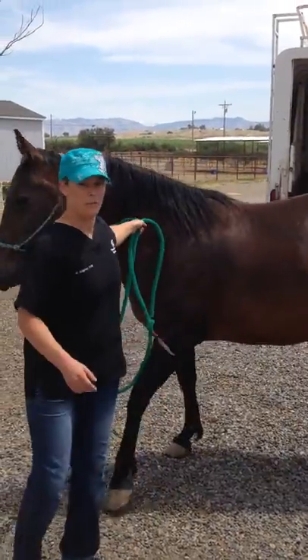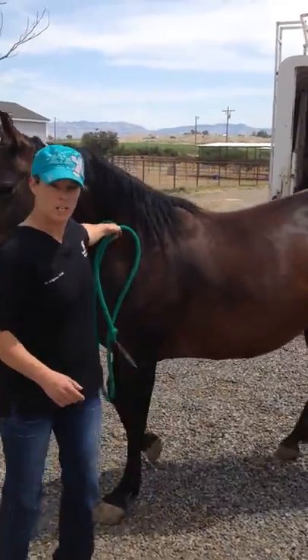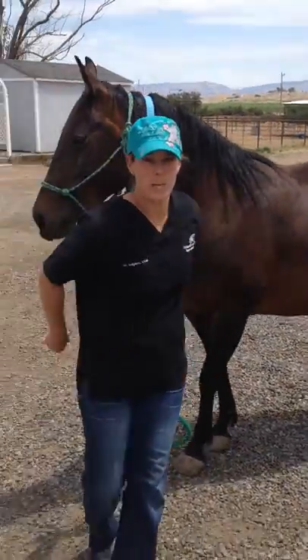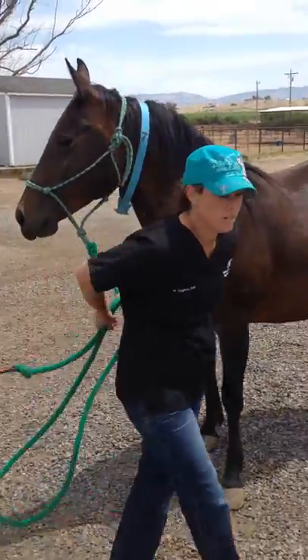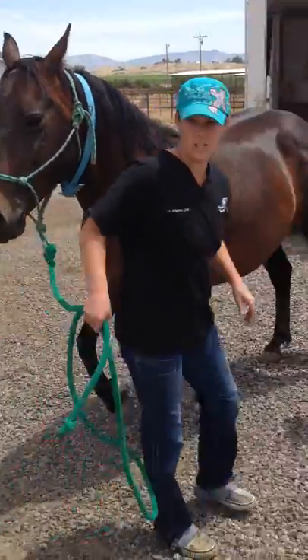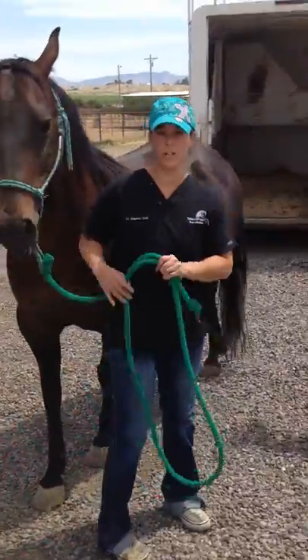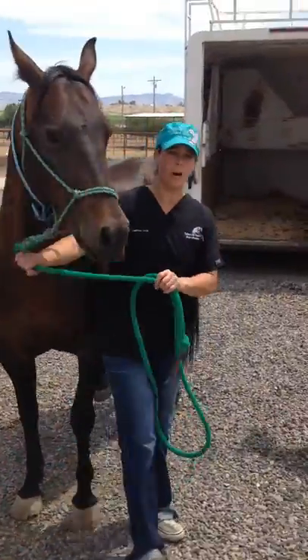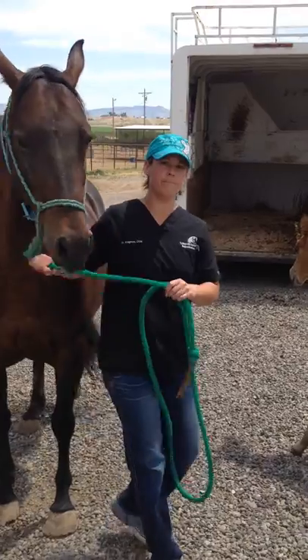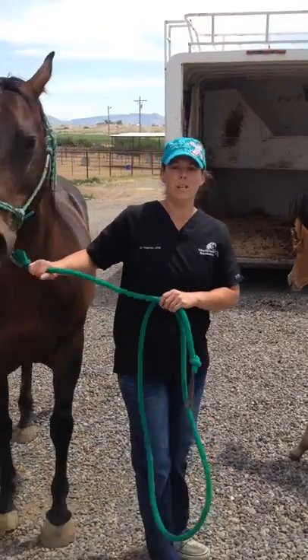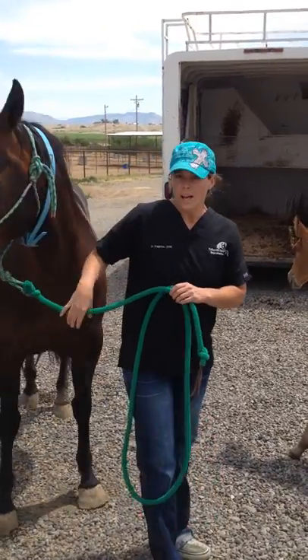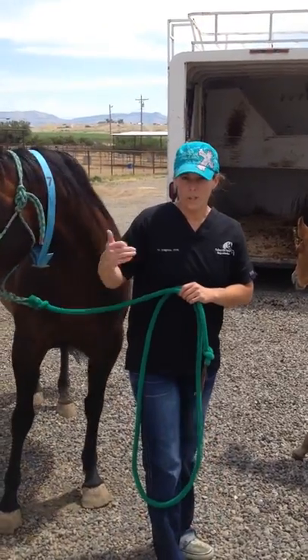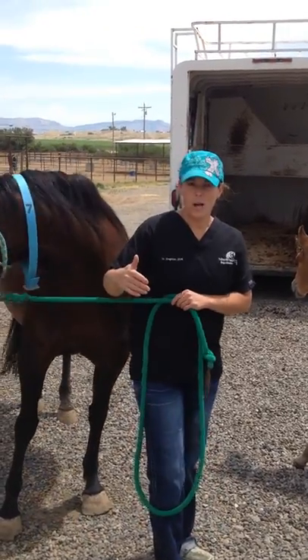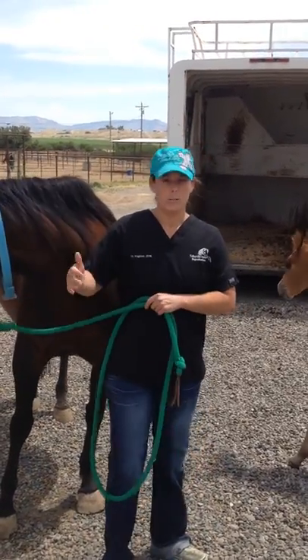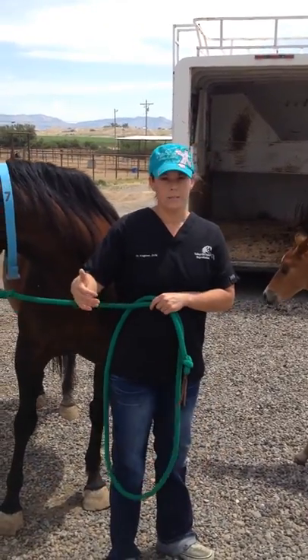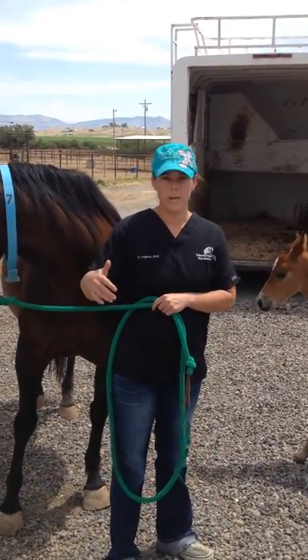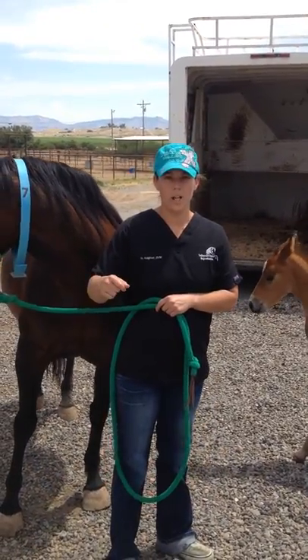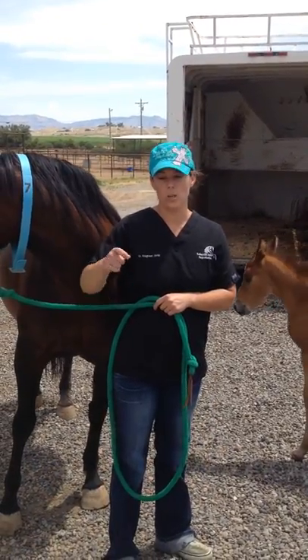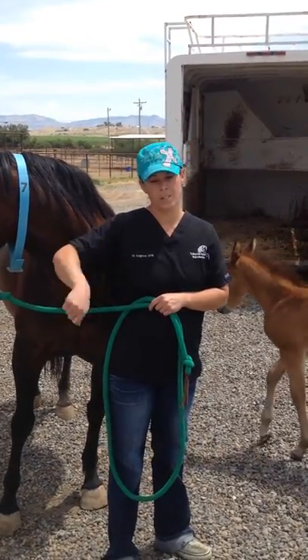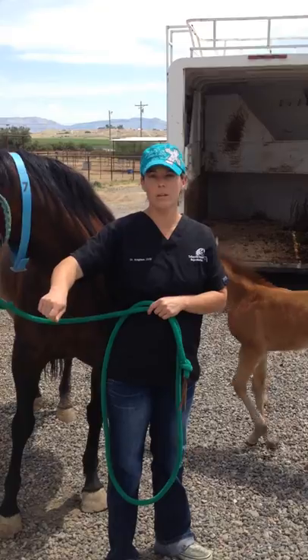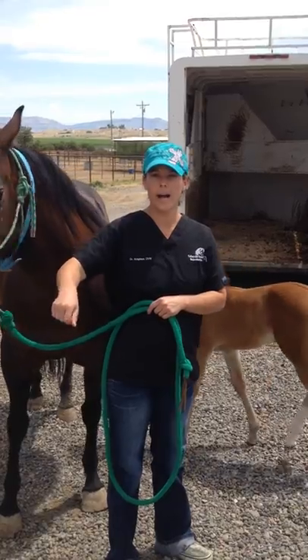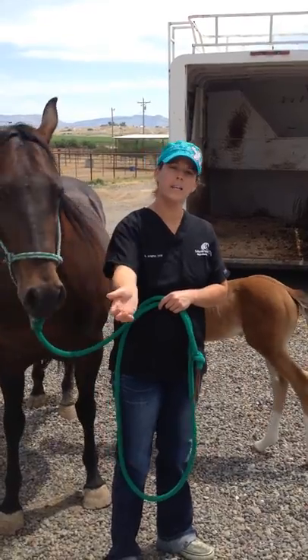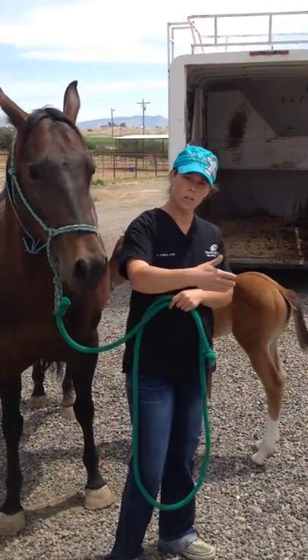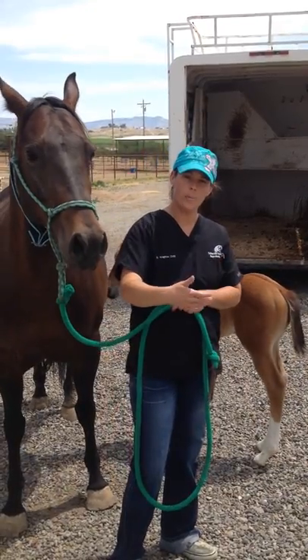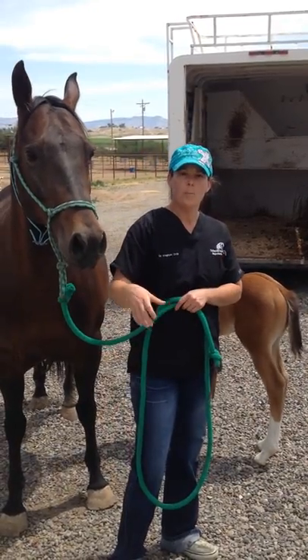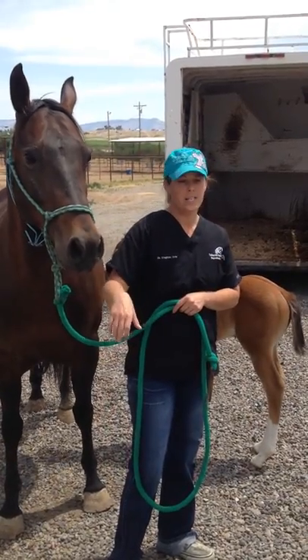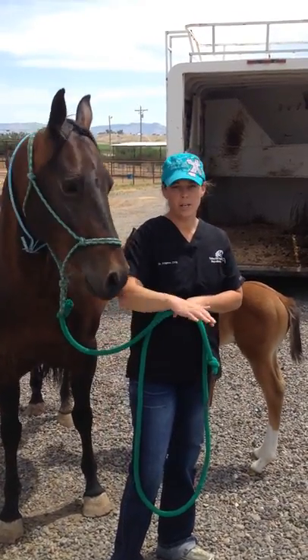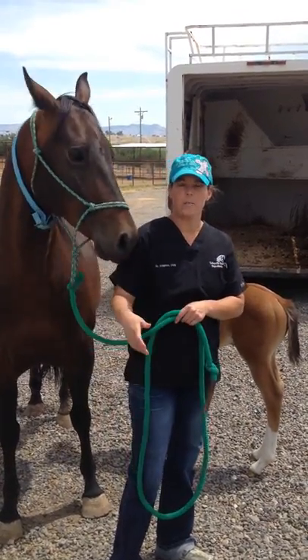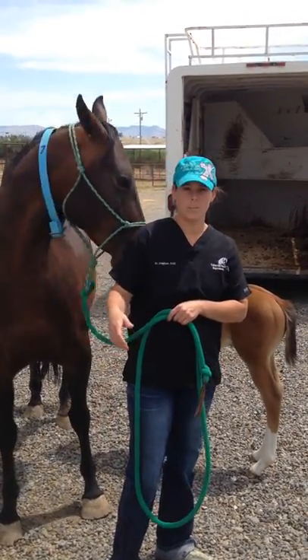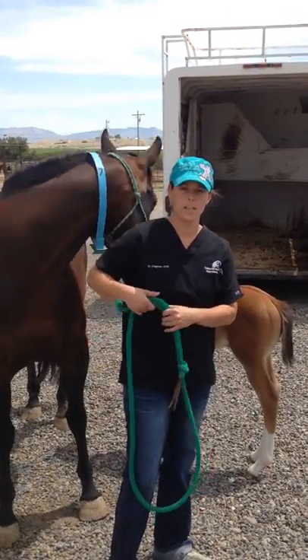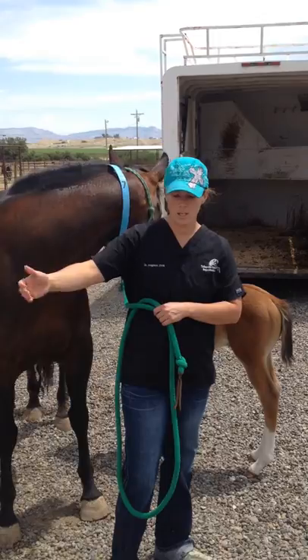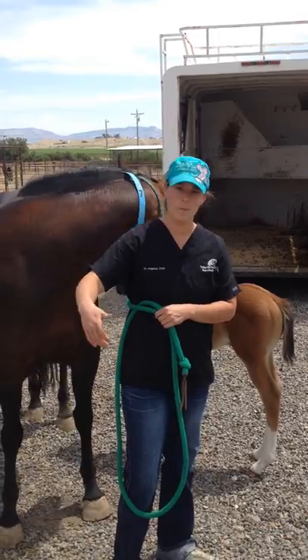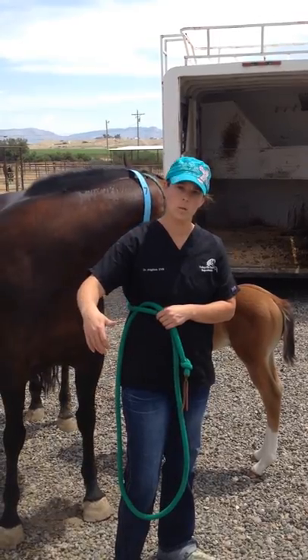If you make sure that baby is looking at that trailer when you load mom, after you load mom, just wait. He'll follow right in. You may have to unload her back, load her up. But it's even better if you have somebody to put some pressure on that baby to get him up to mom's shoulder.